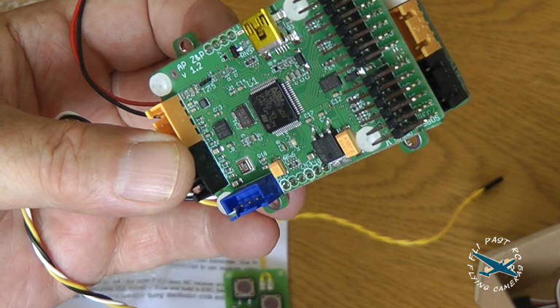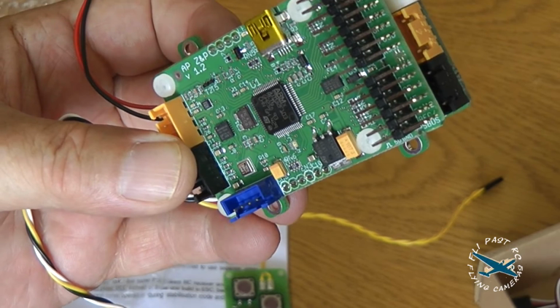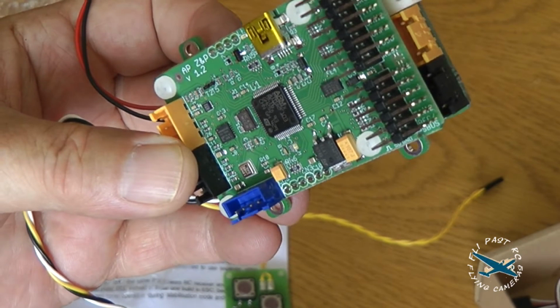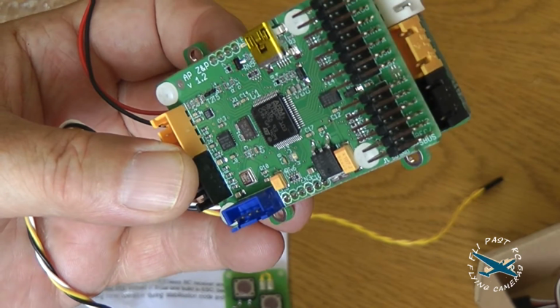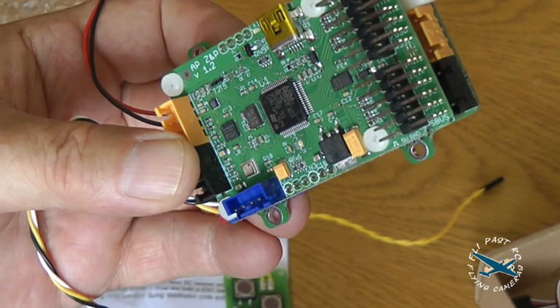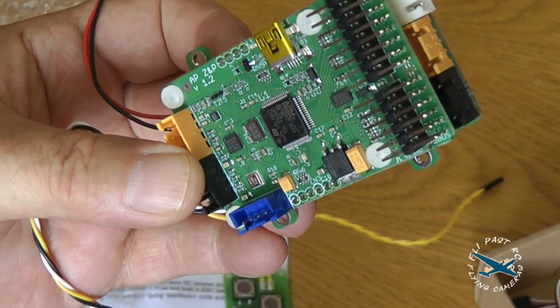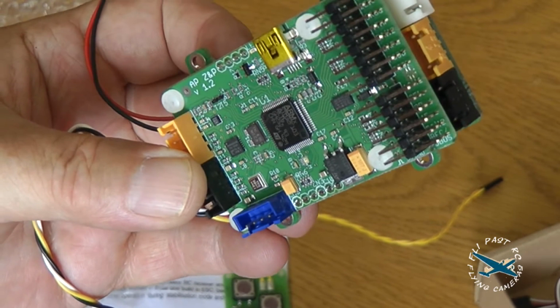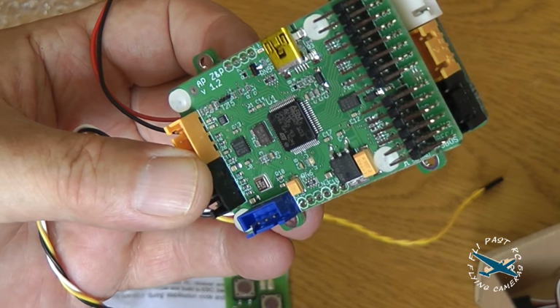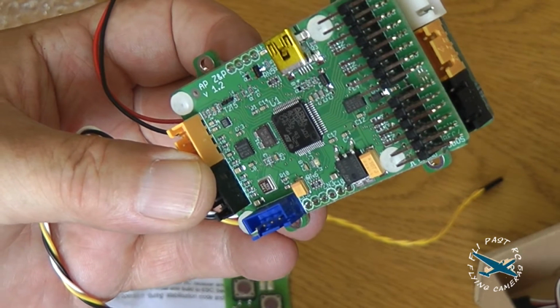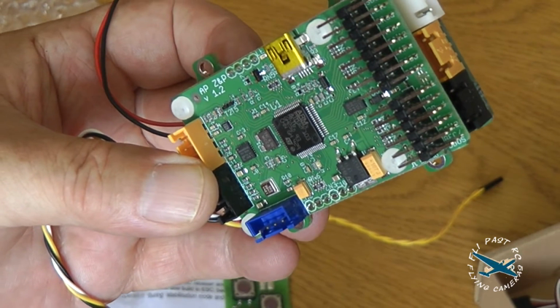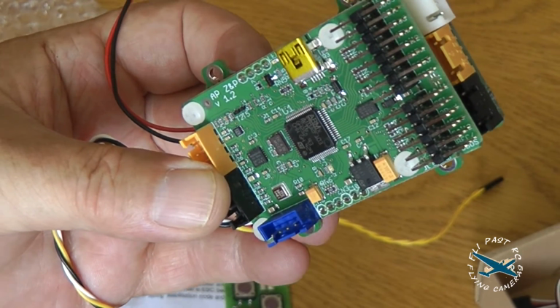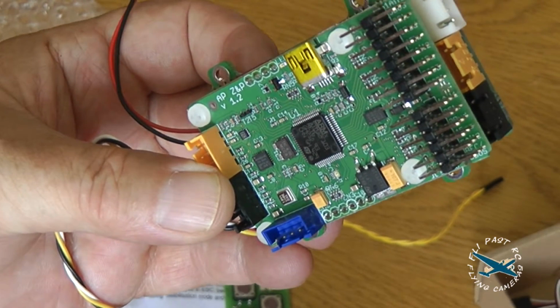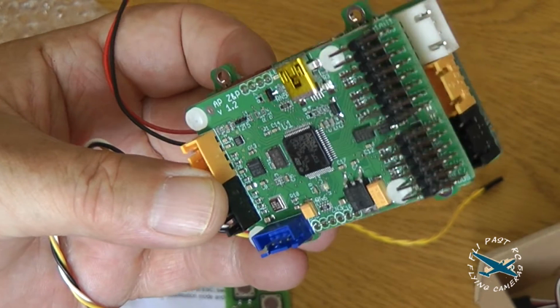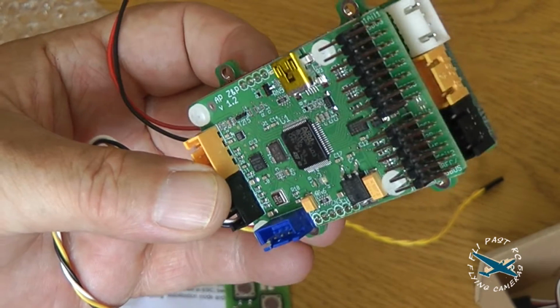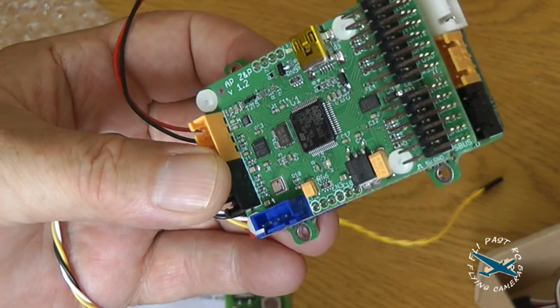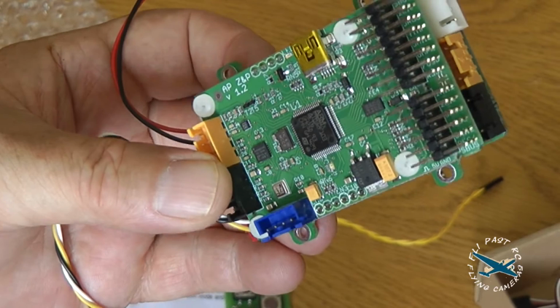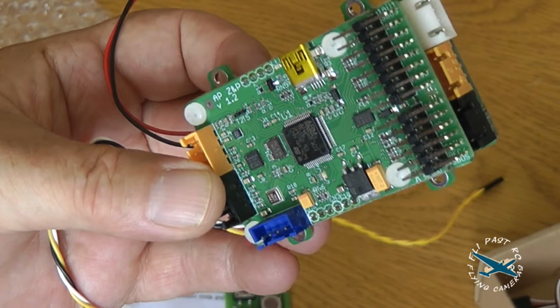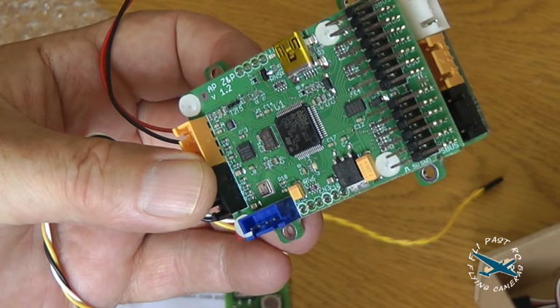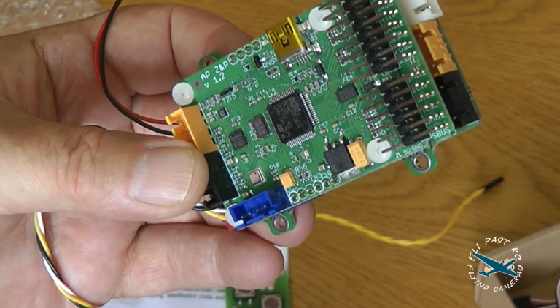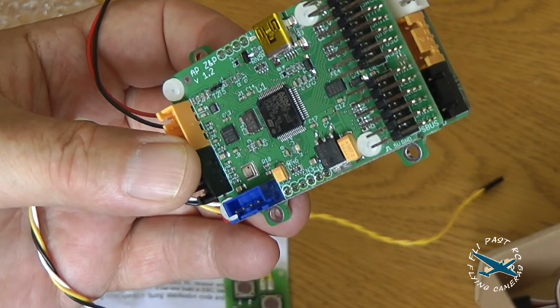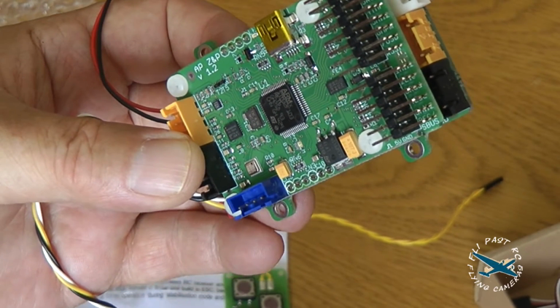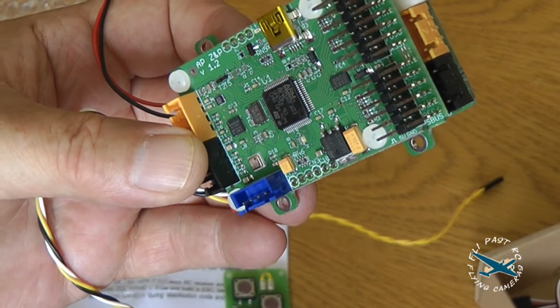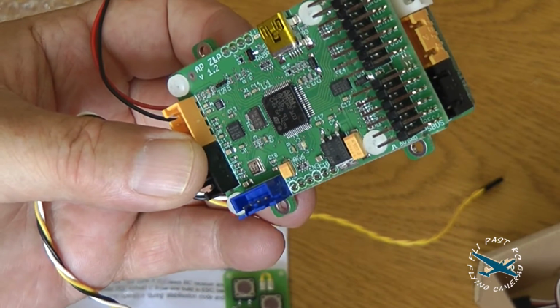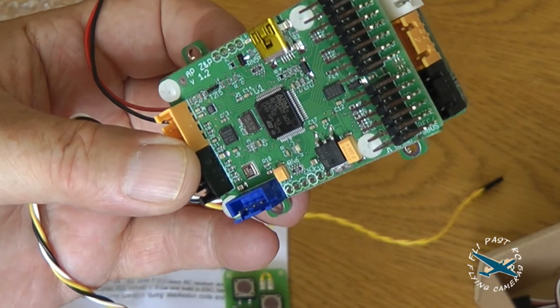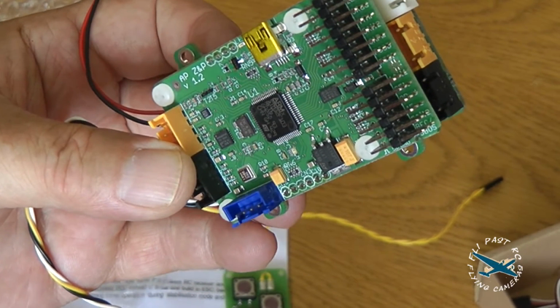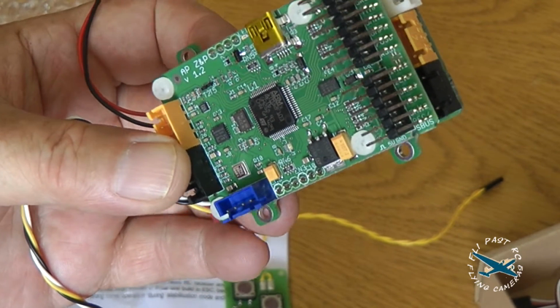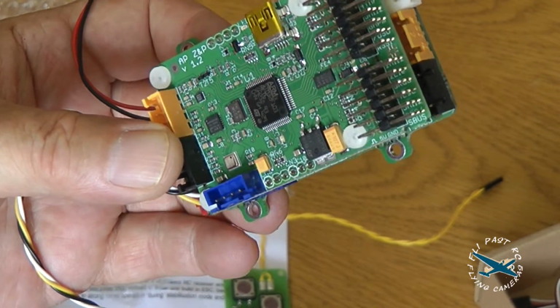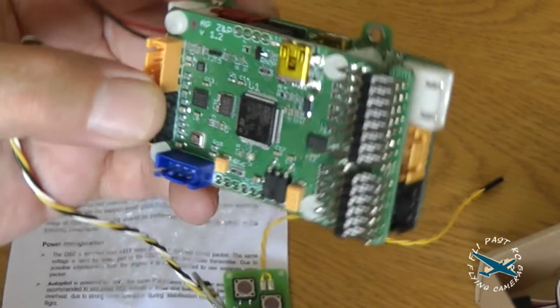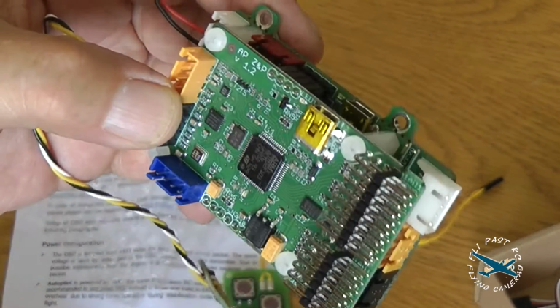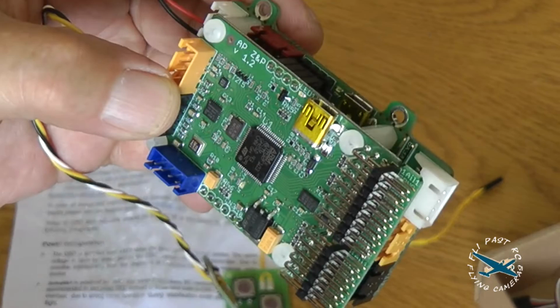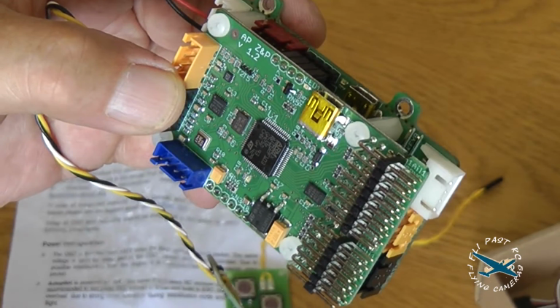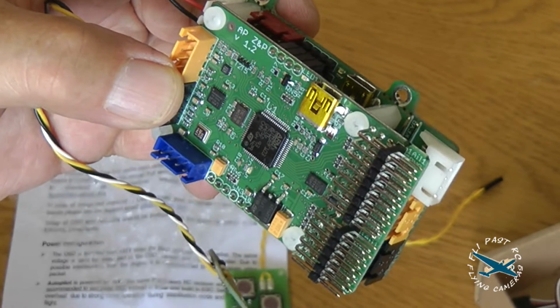The autopilot is an ARM processor — I can't actually read the small writing but I'm sure we don't need to know that. The quality of the board looks really good.